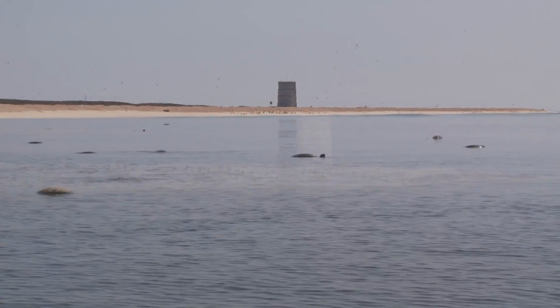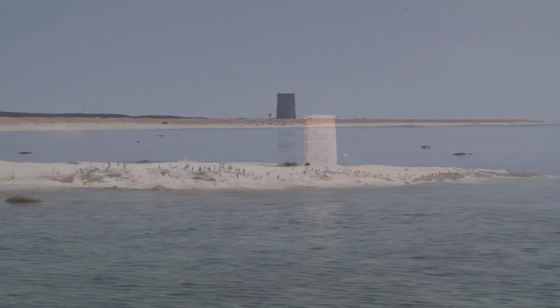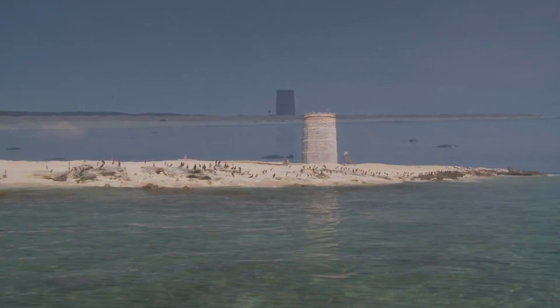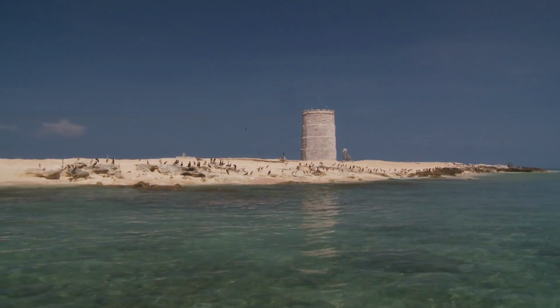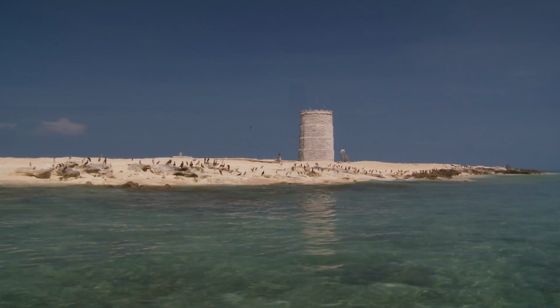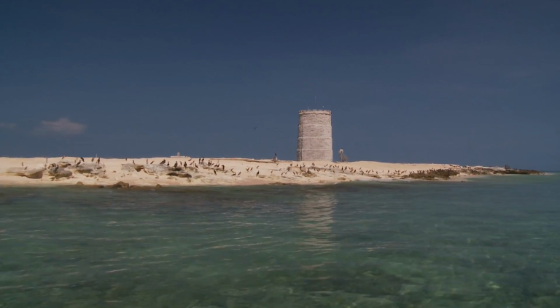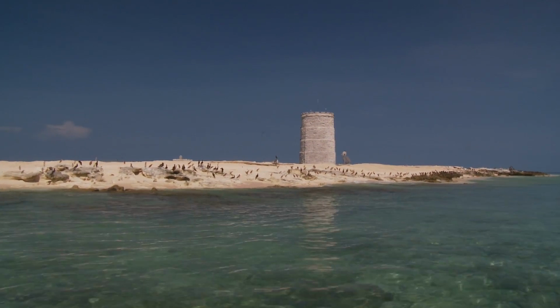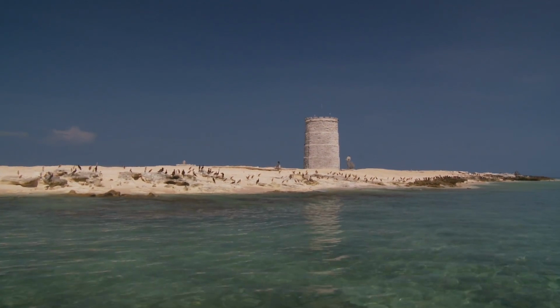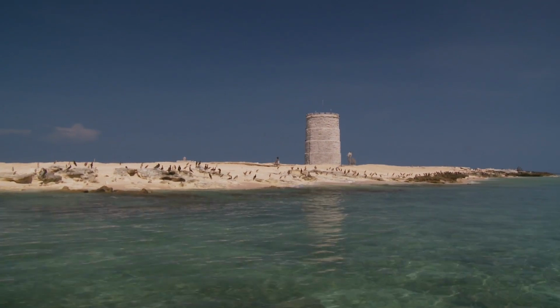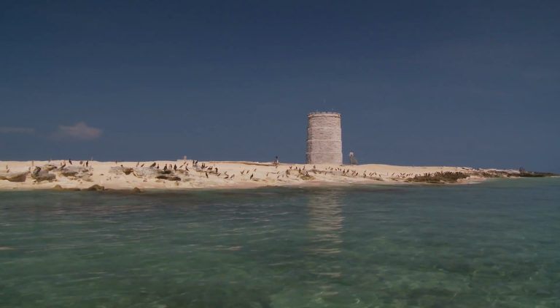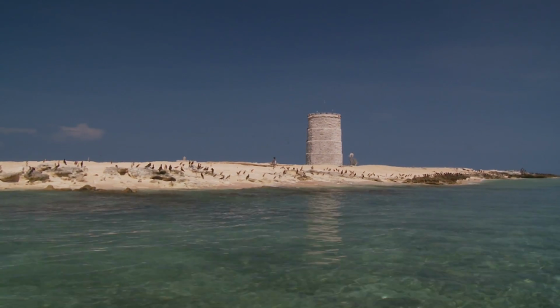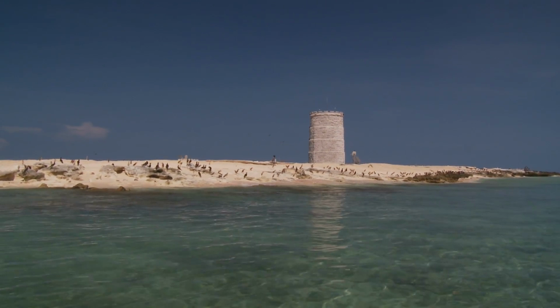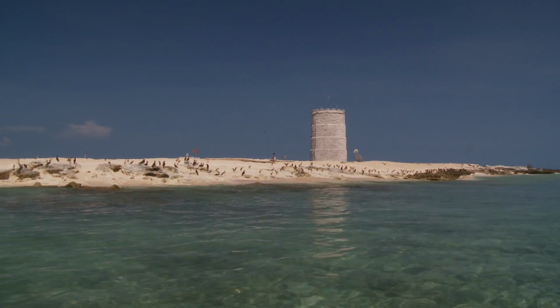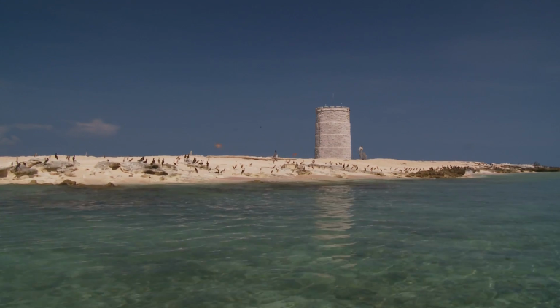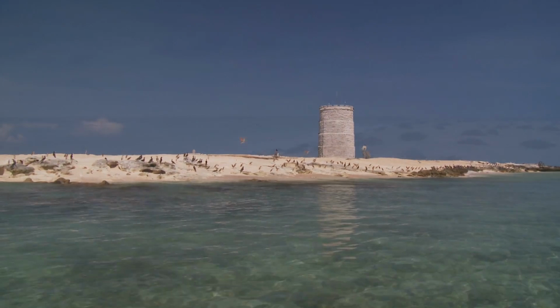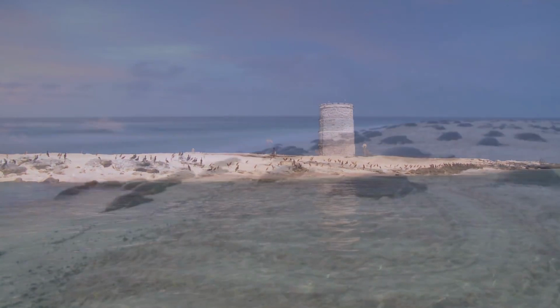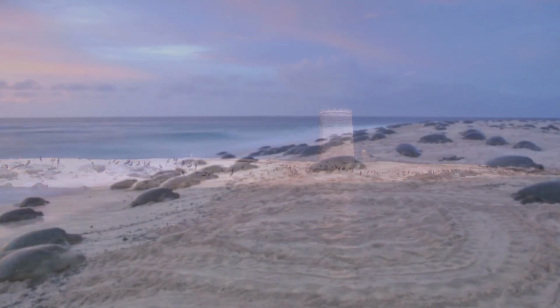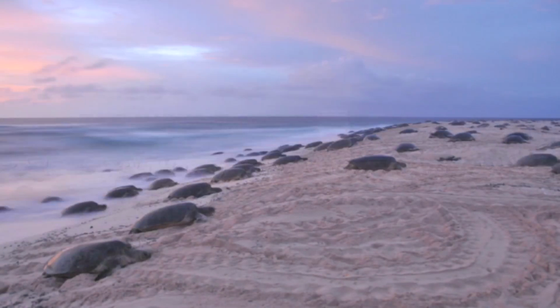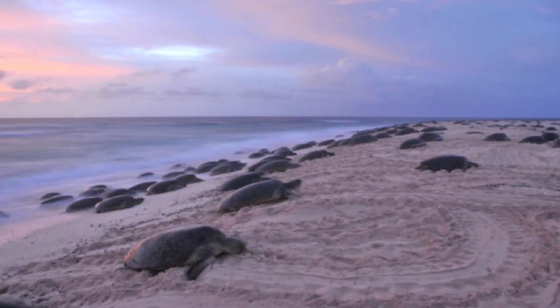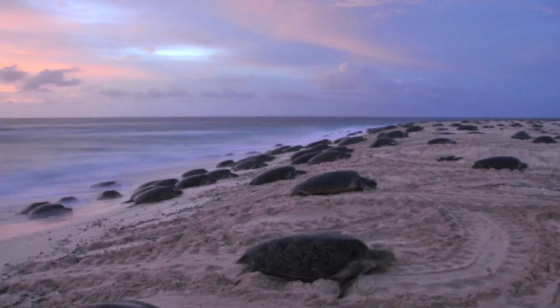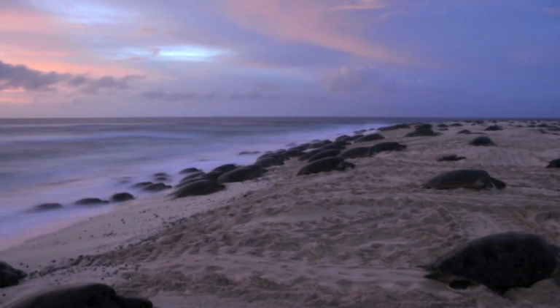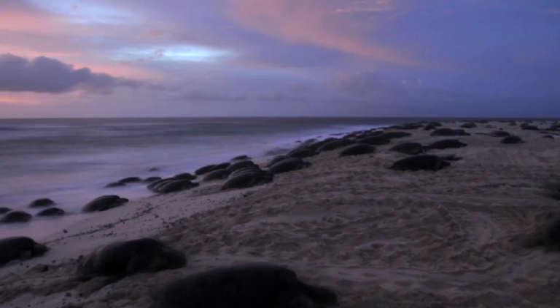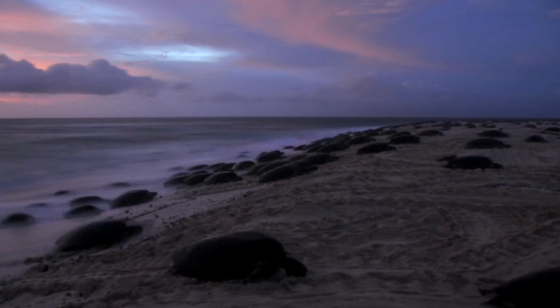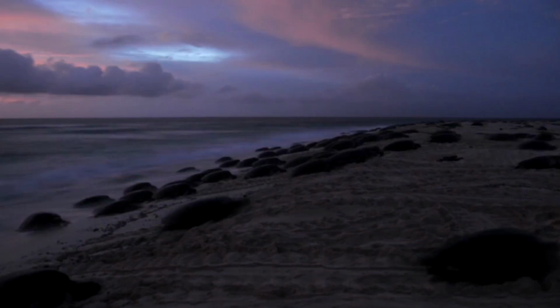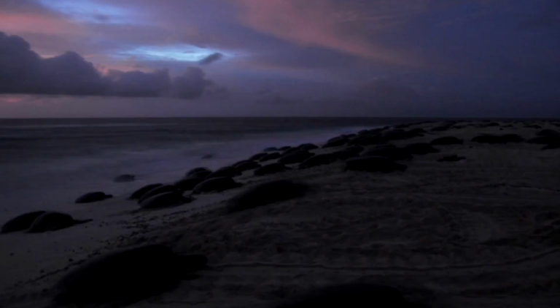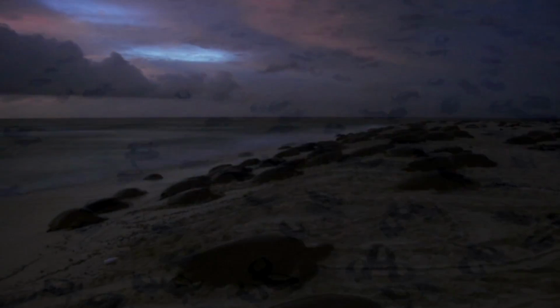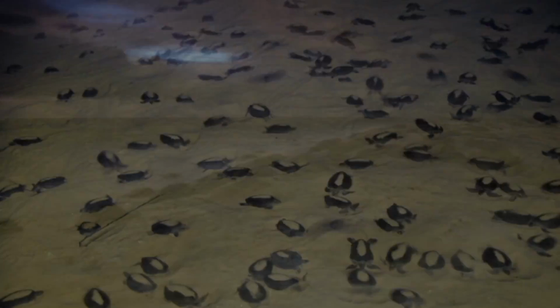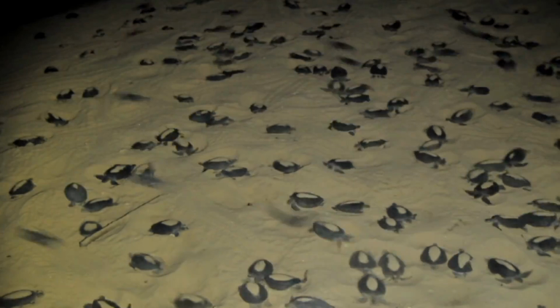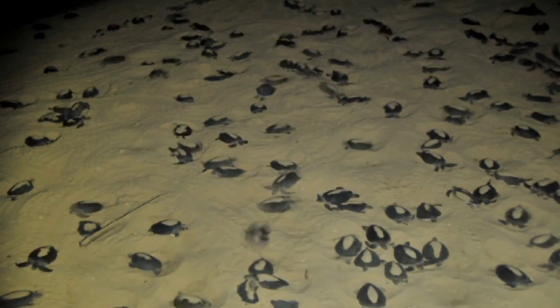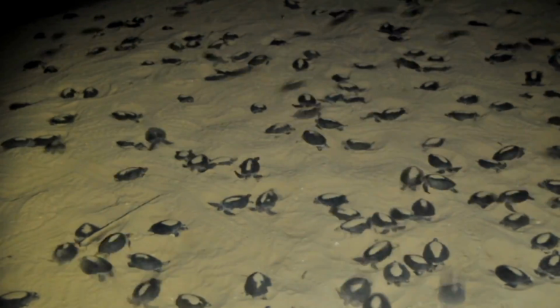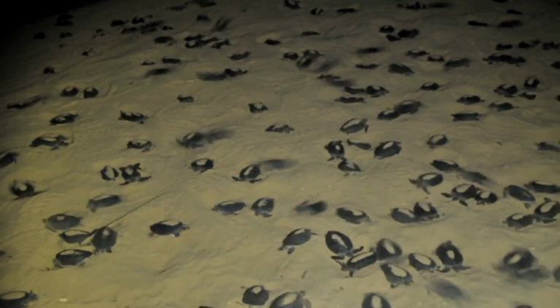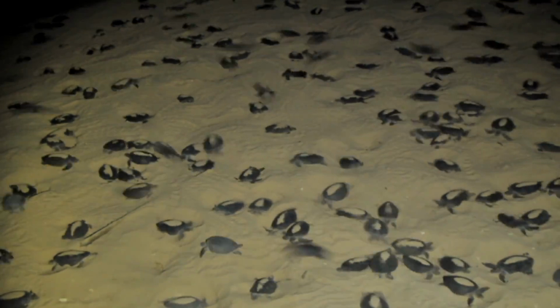This is Rain Island, where the world's largest population of endangered green turtles comes to nest. As many as 20,000 turtles nest here at a time.